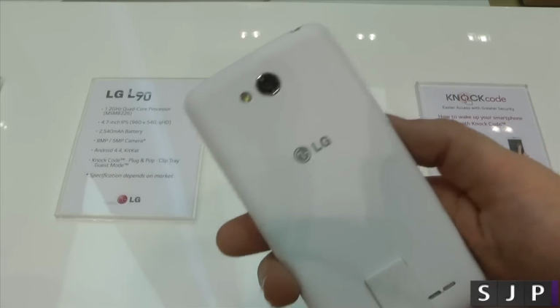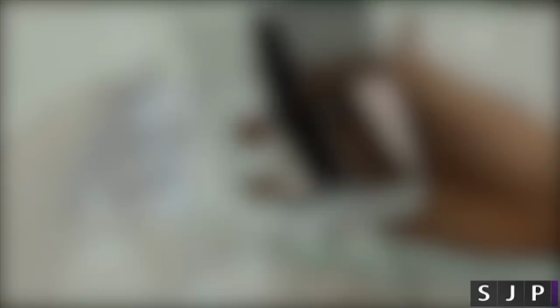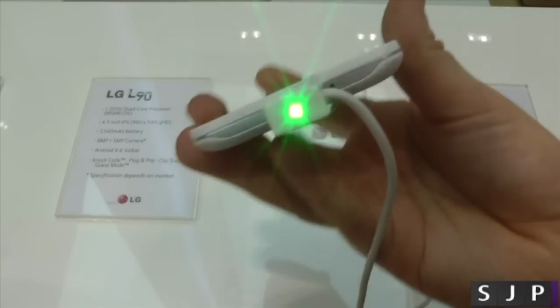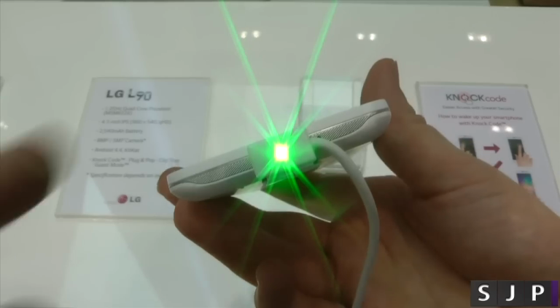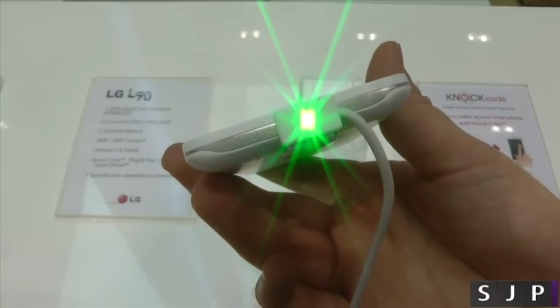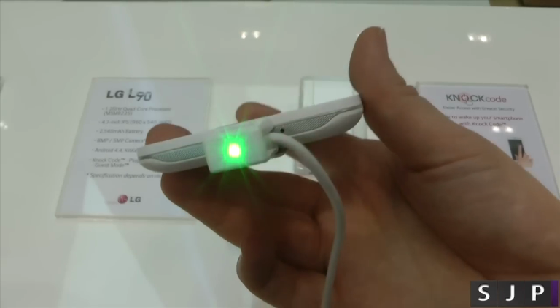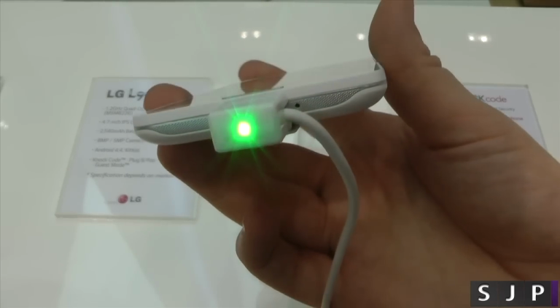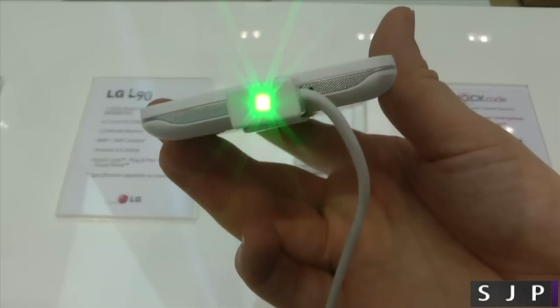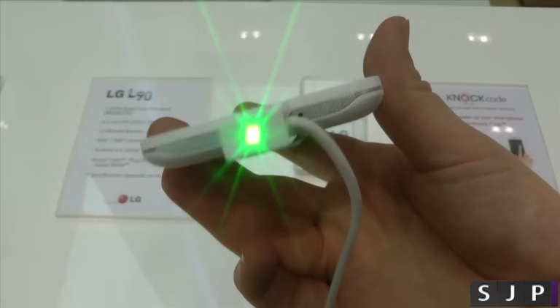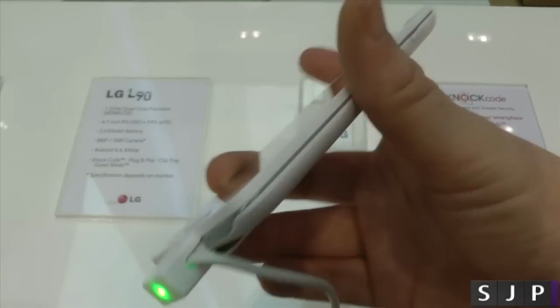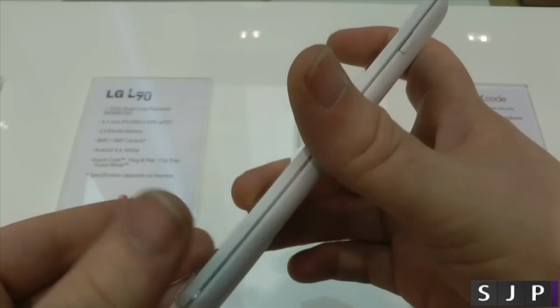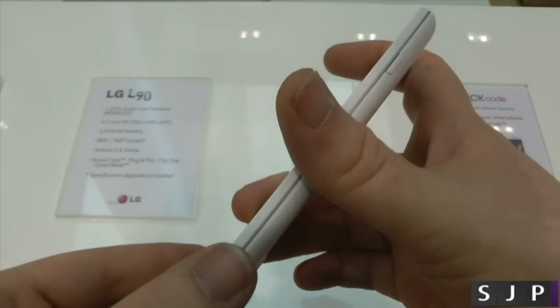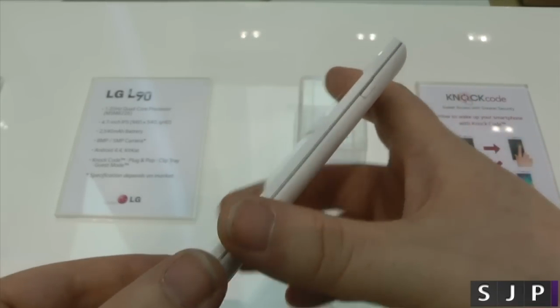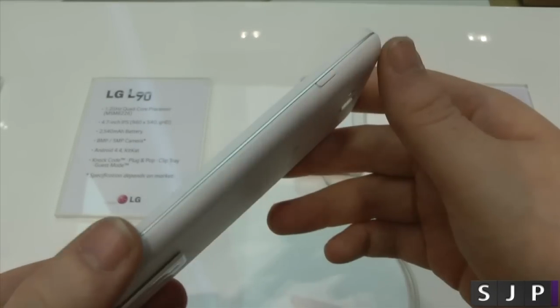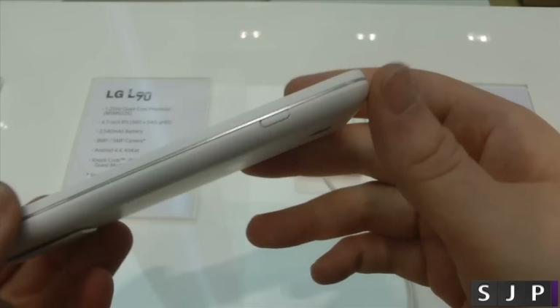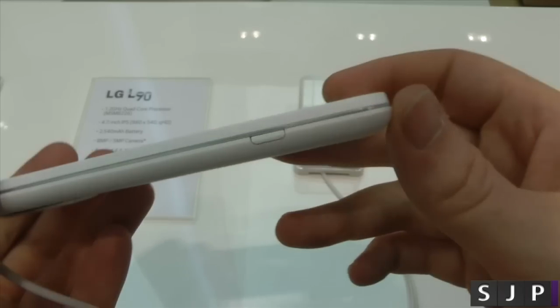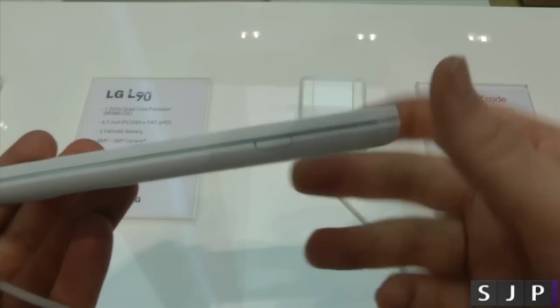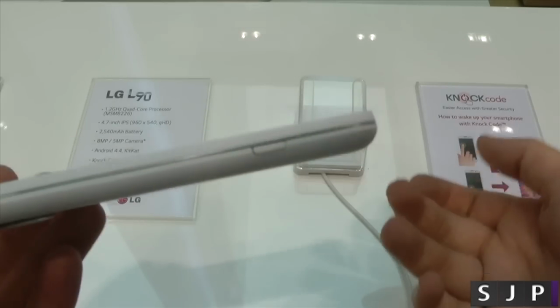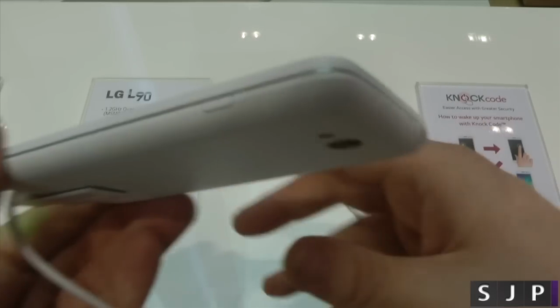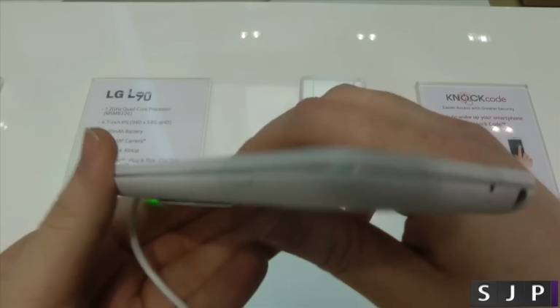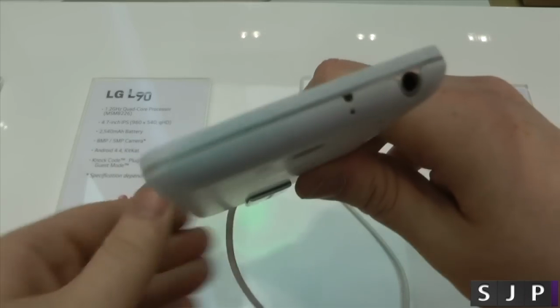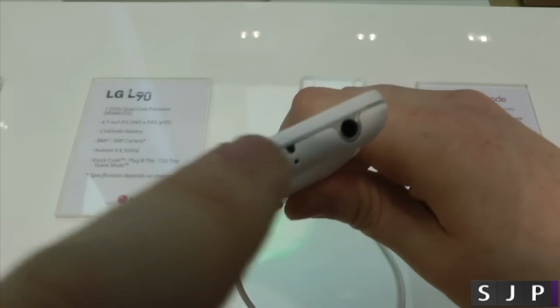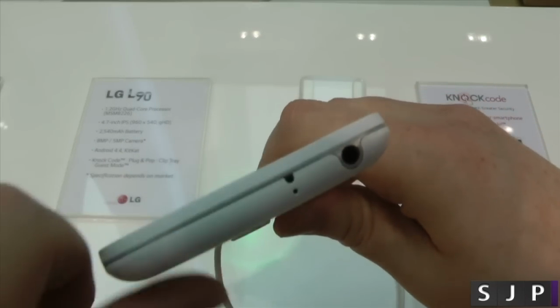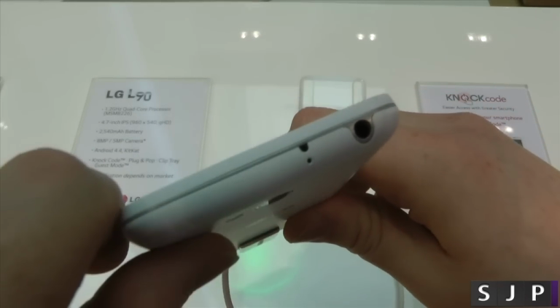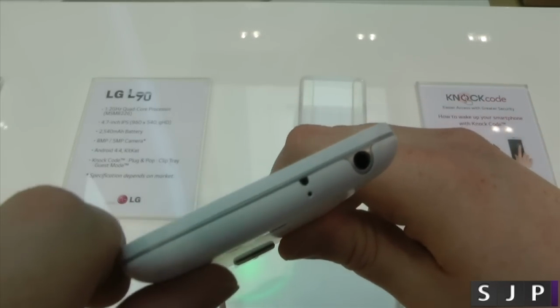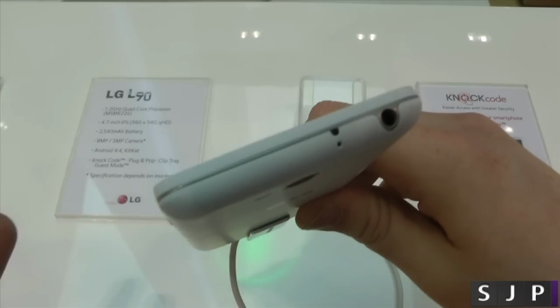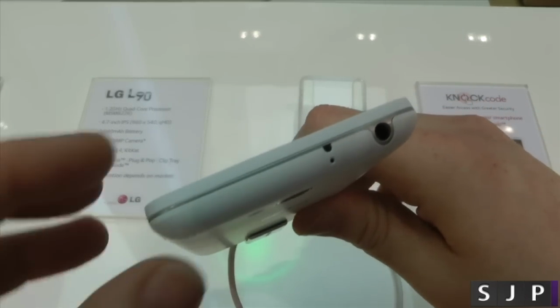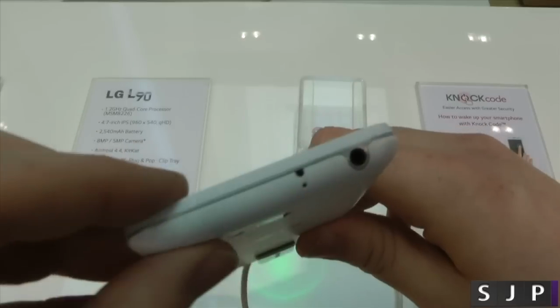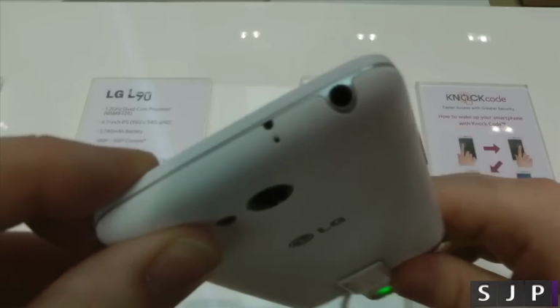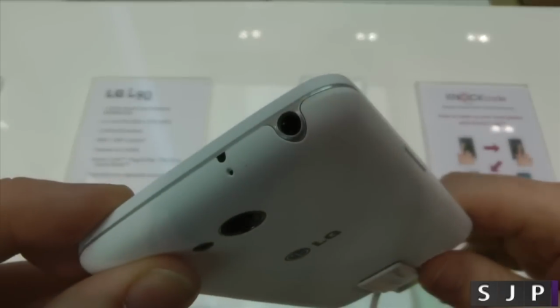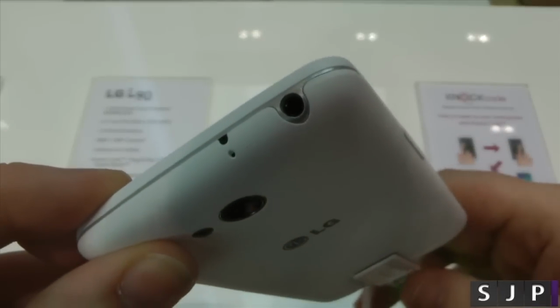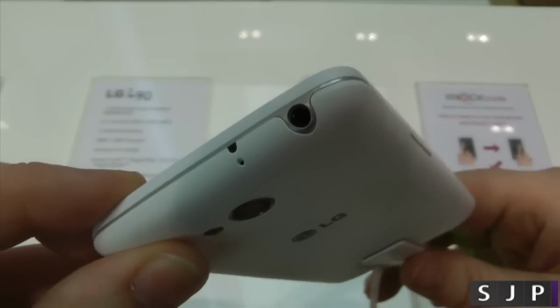LED flash. Ticking around the device, on the bottom you've got your micro USB for charging and sync. On the right side of the device, you've got your power and lock switch — that is it. Top of the device, you have your IR blaster — yes, this is an IR blaster — and the 3.5mm headphone jack.